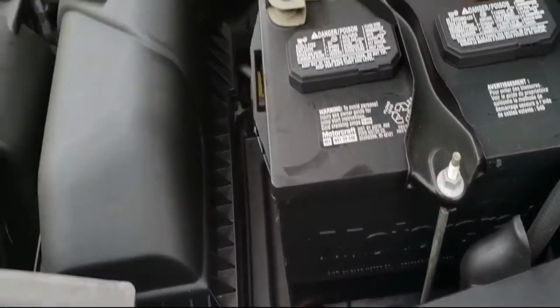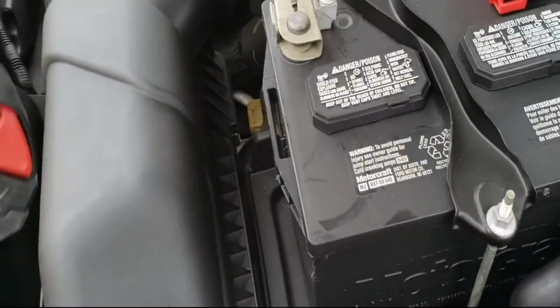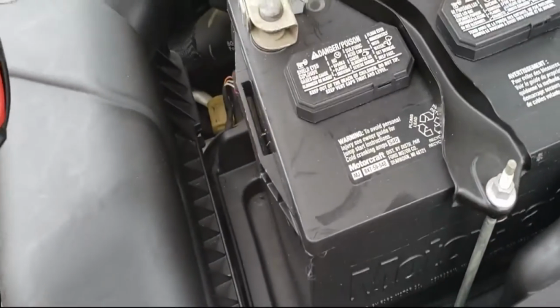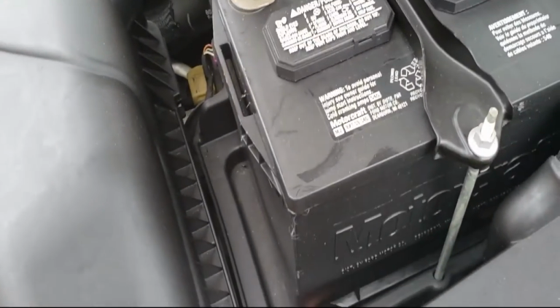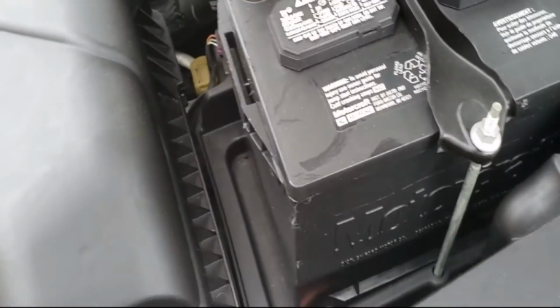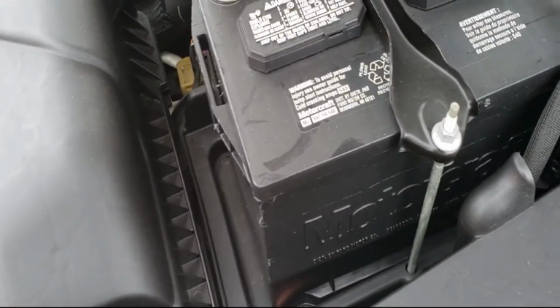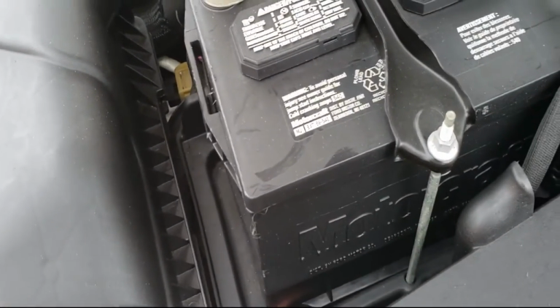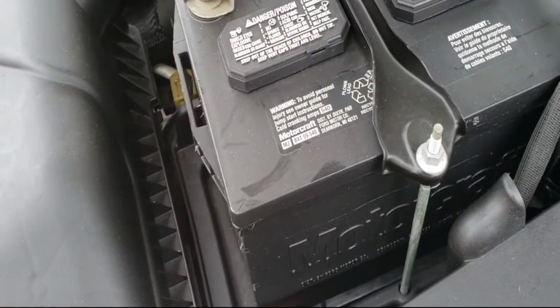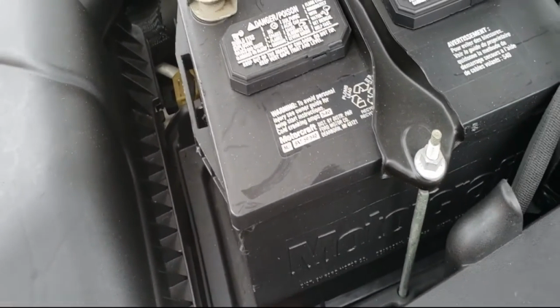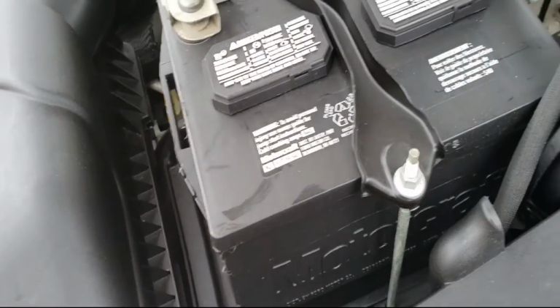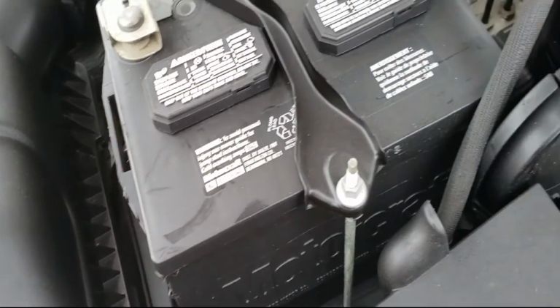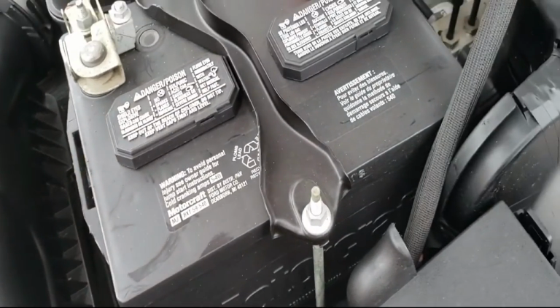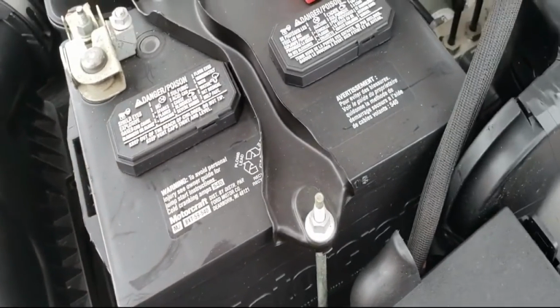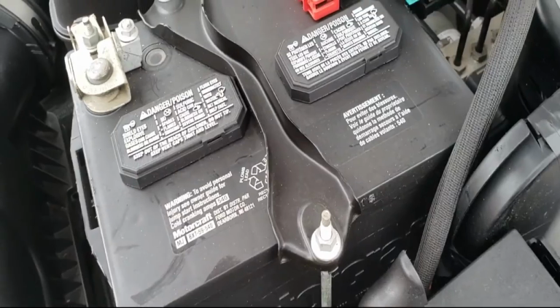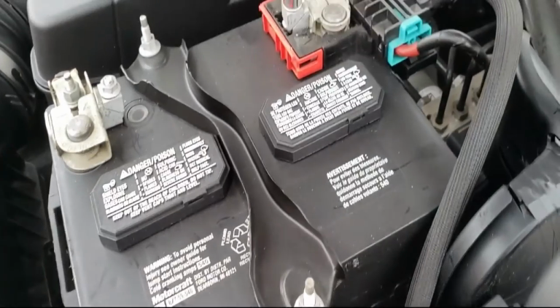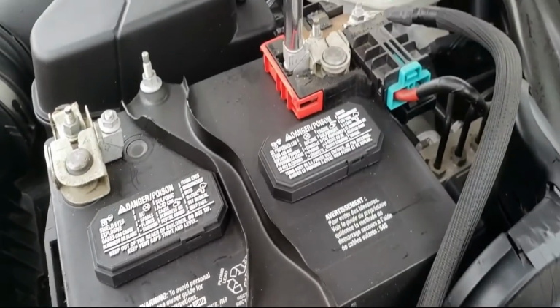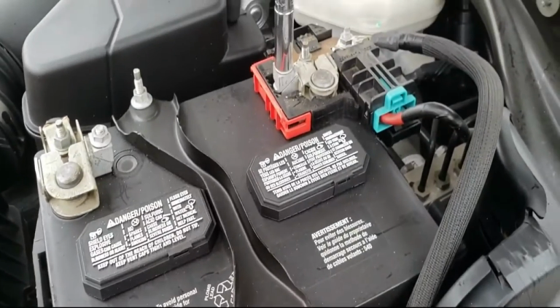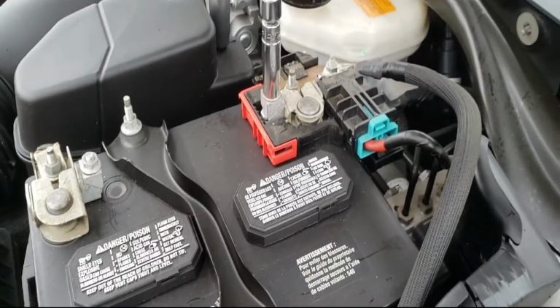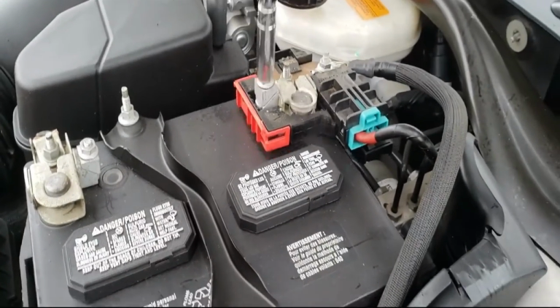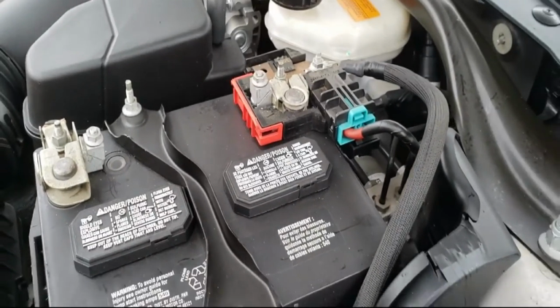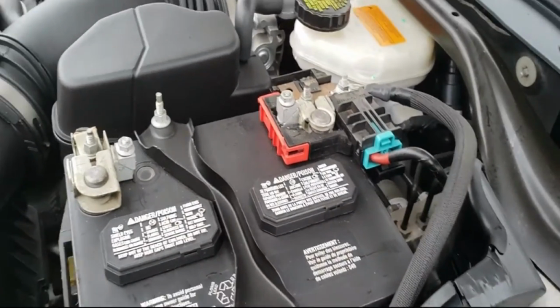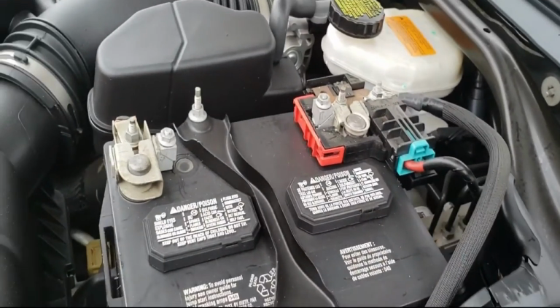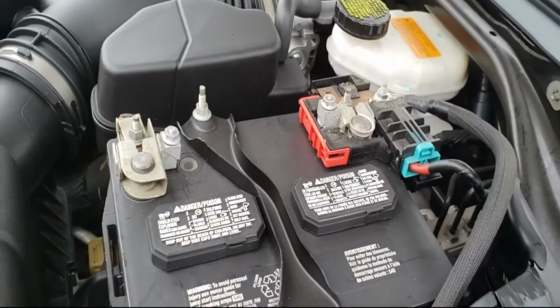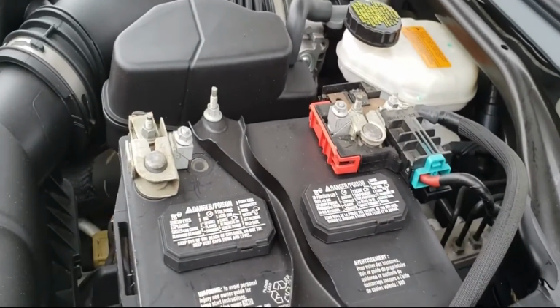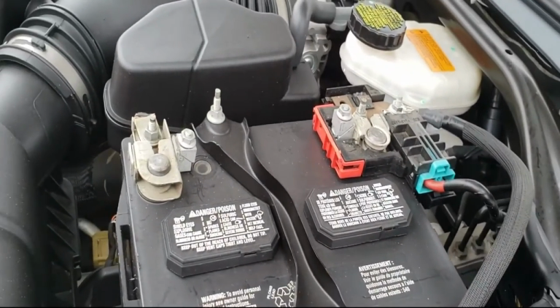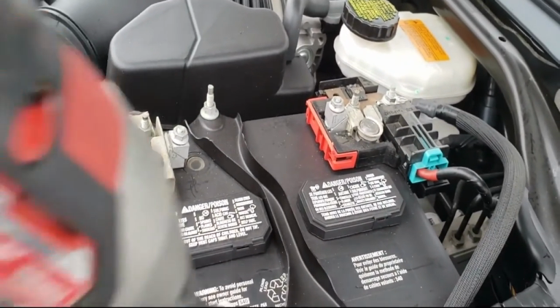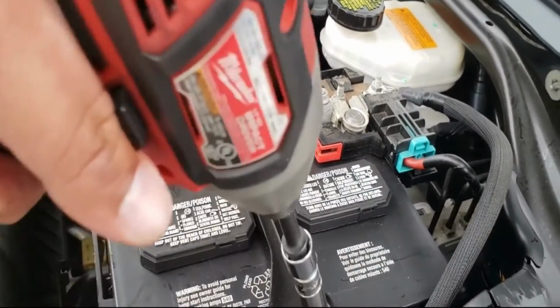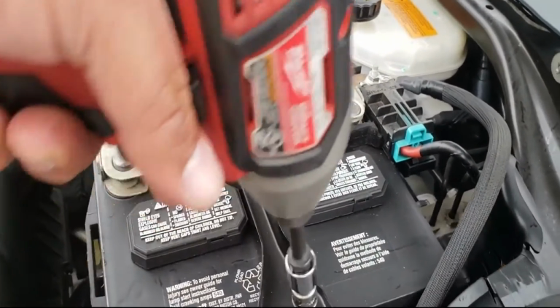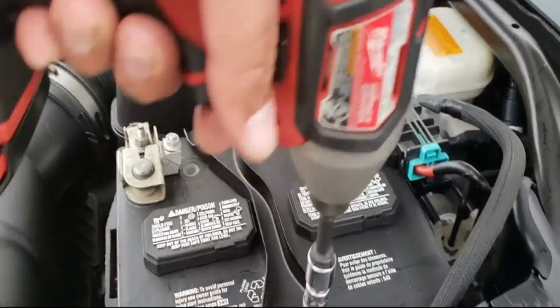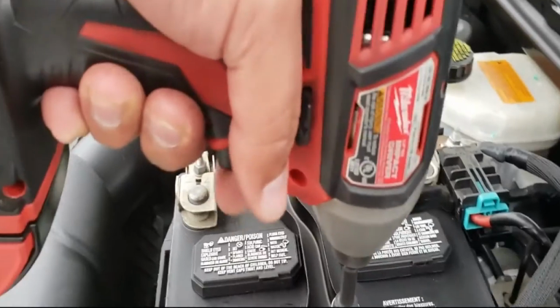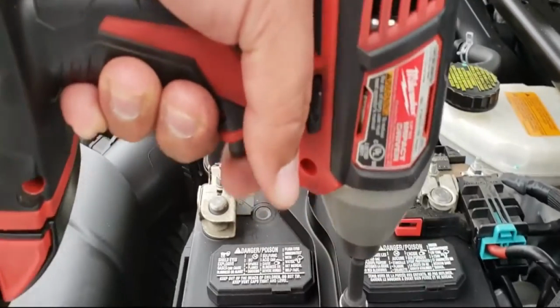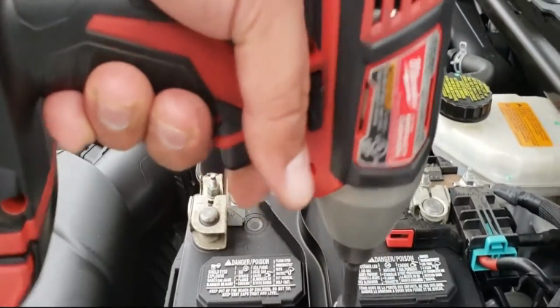Let's go ahead and loosen up the negative terminal and loosen up the positive terminal. Now that we have that loosened up, we're going to go ahead and loosen up the battery clamp.